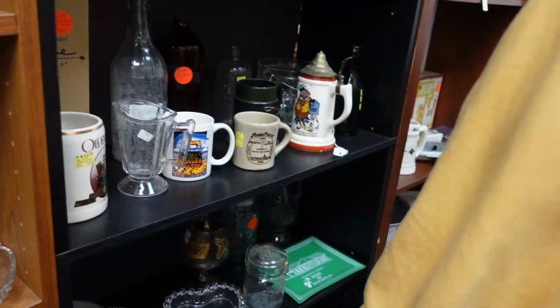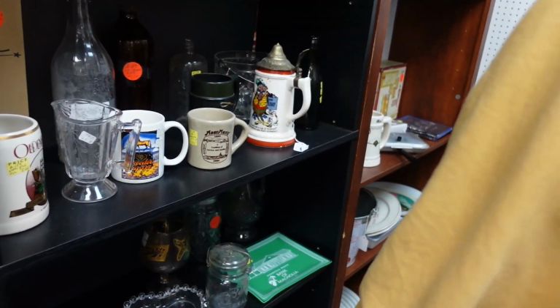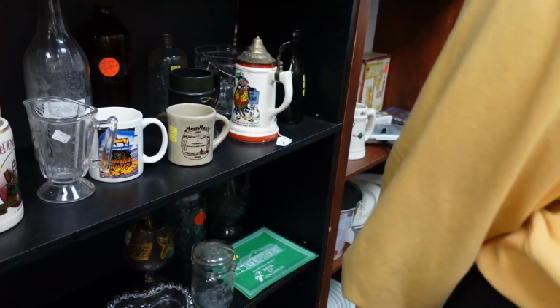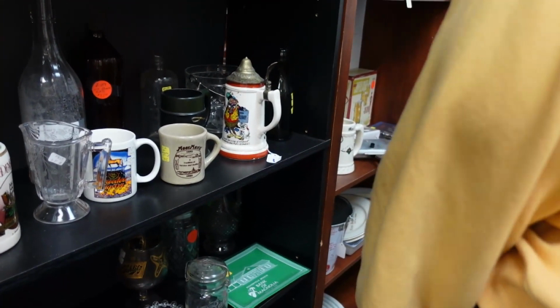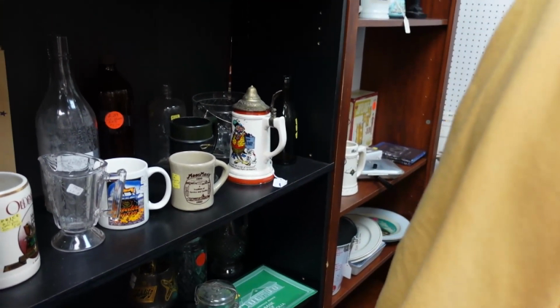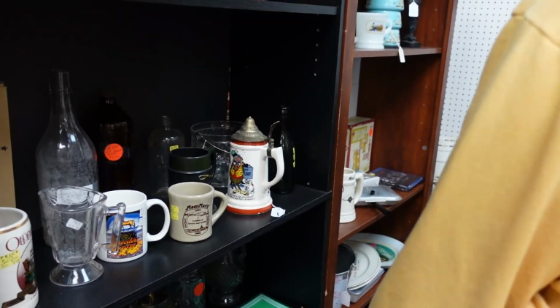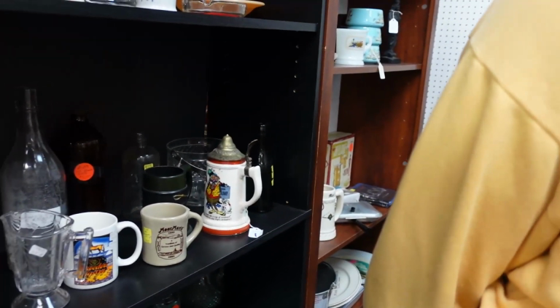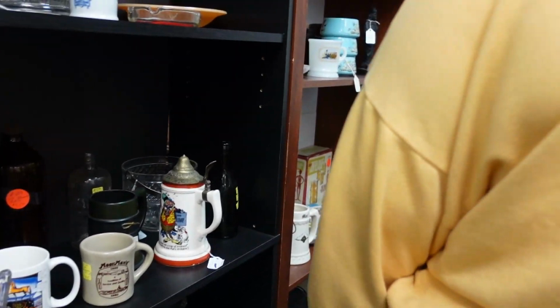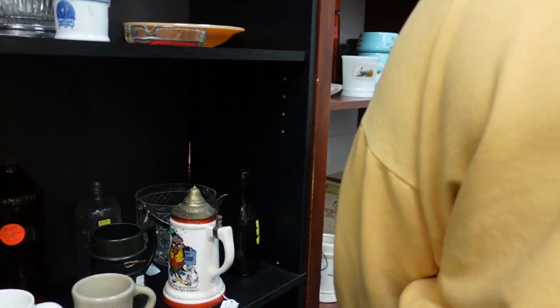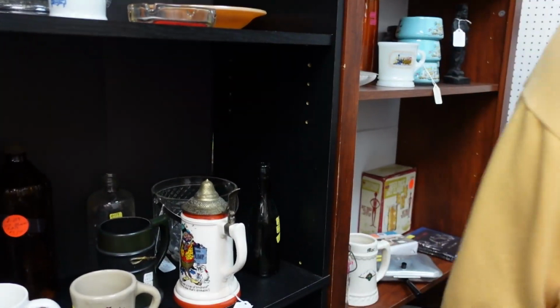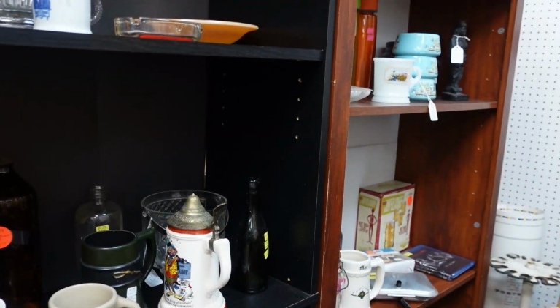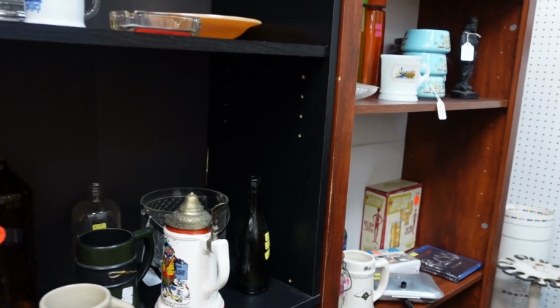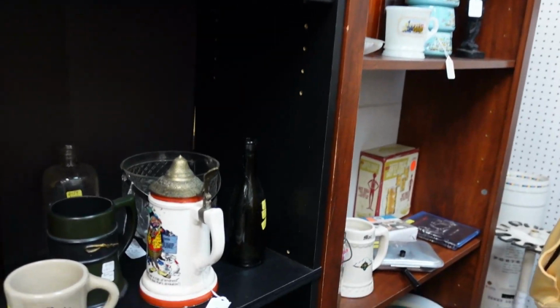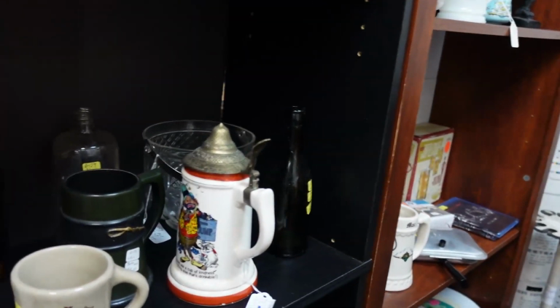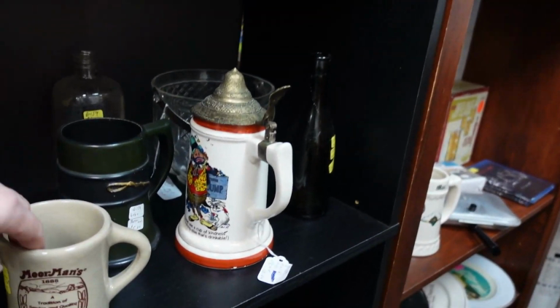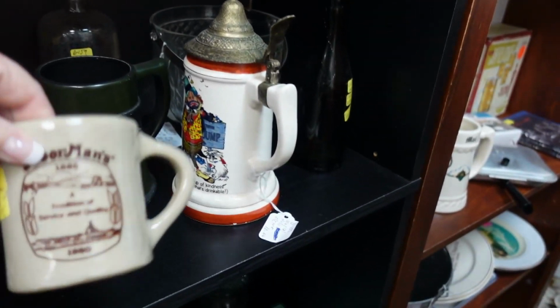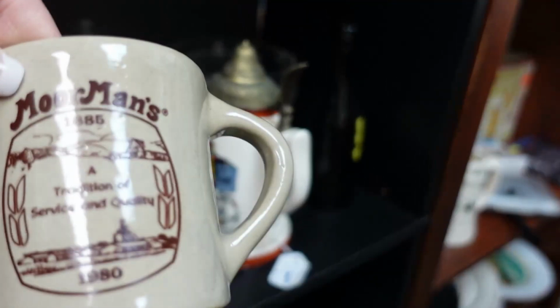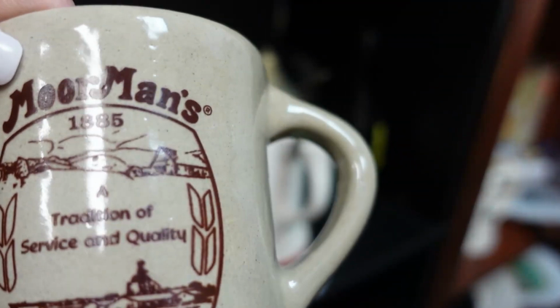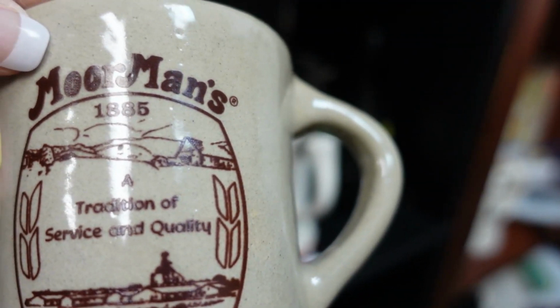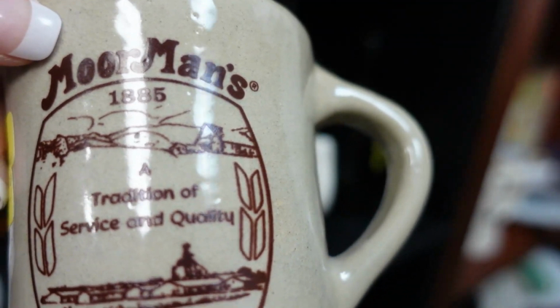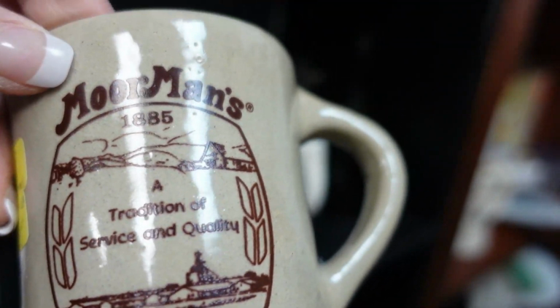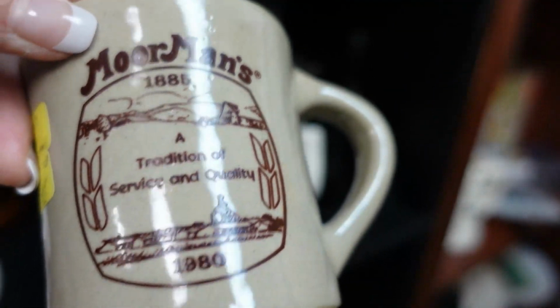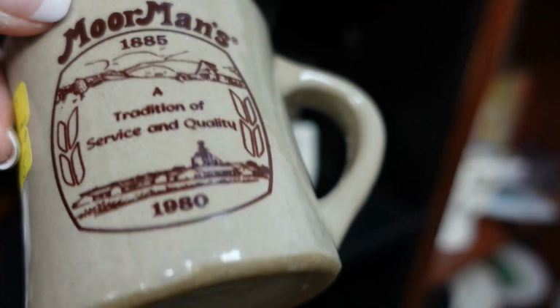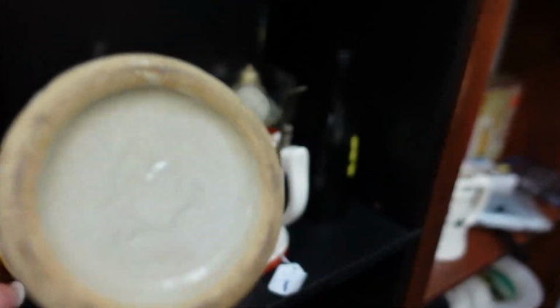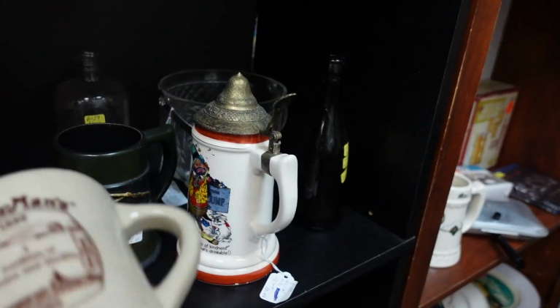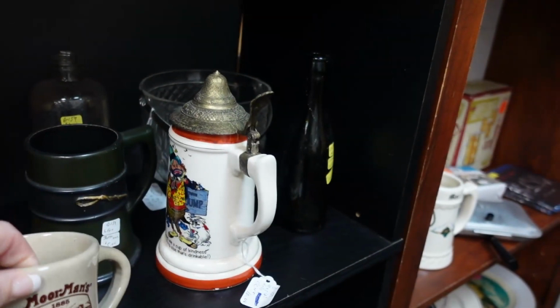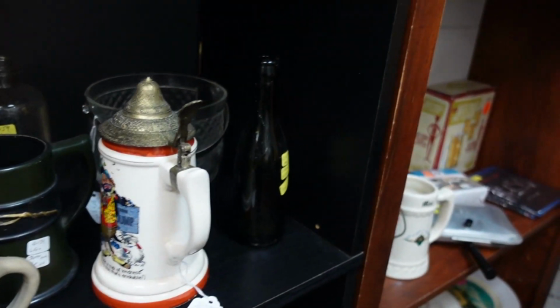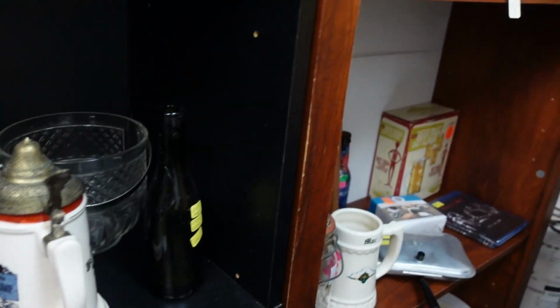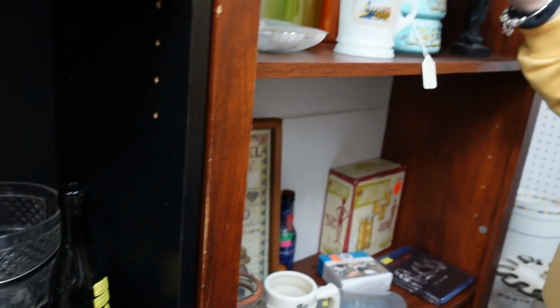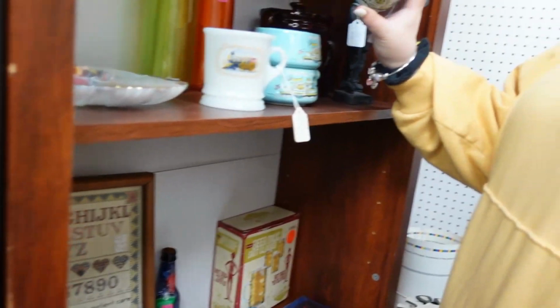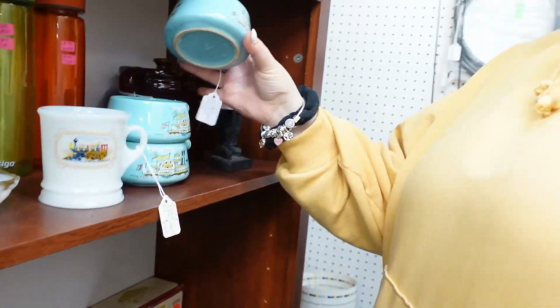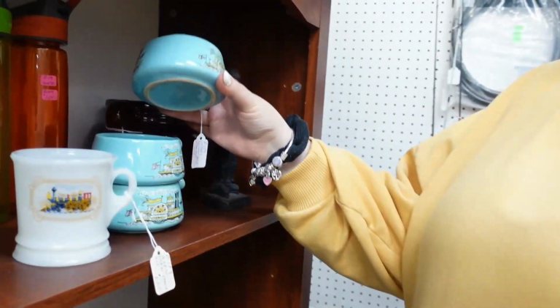More mans. Not a merman, but a merman. More mans. Mormons. Those are a pretty color. Yeah, pretty color.